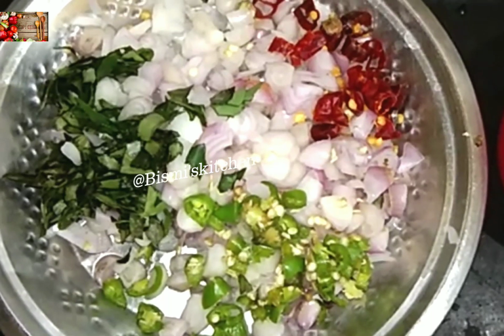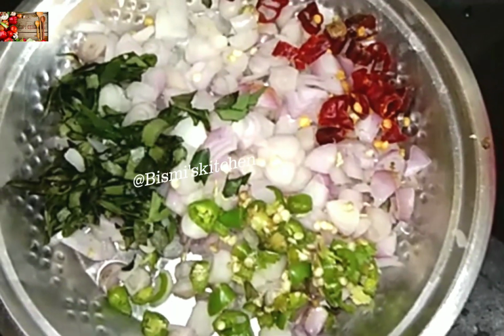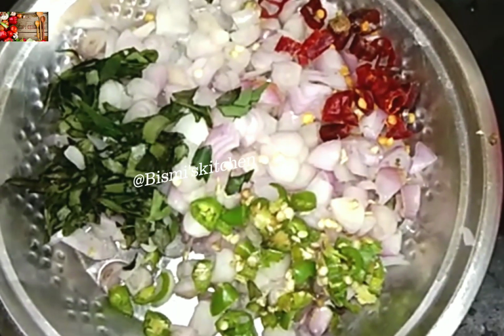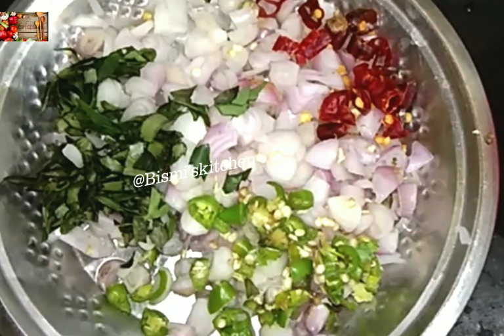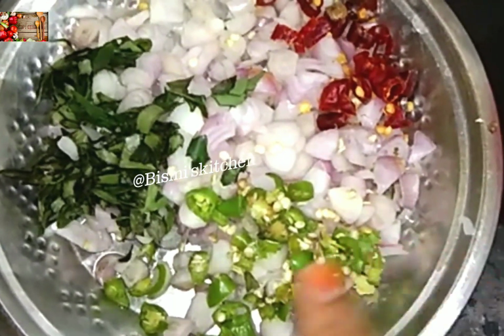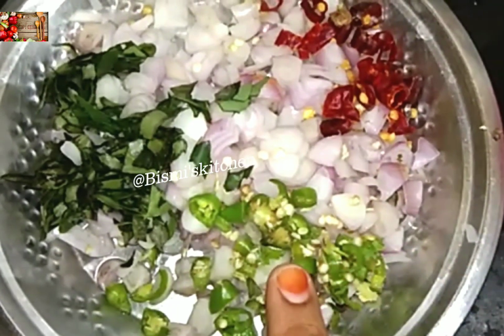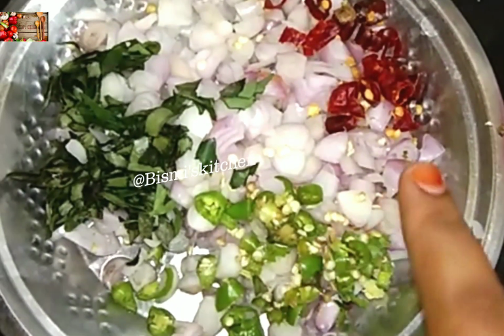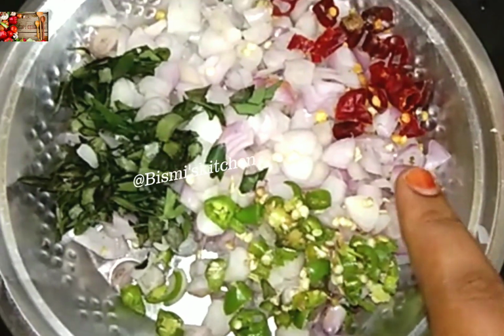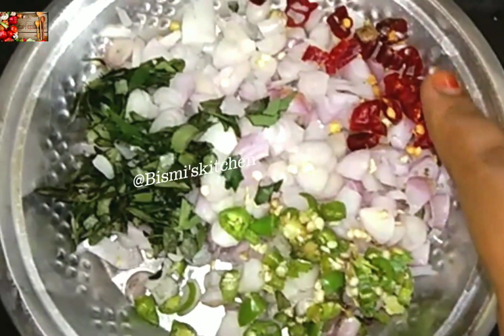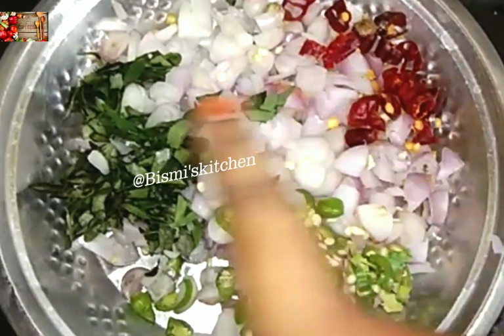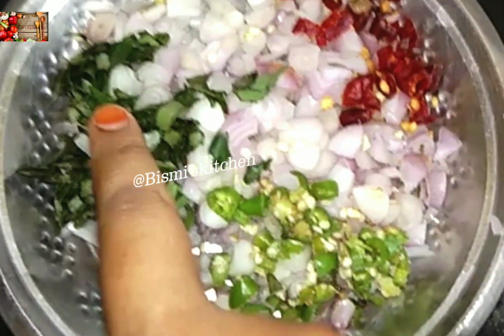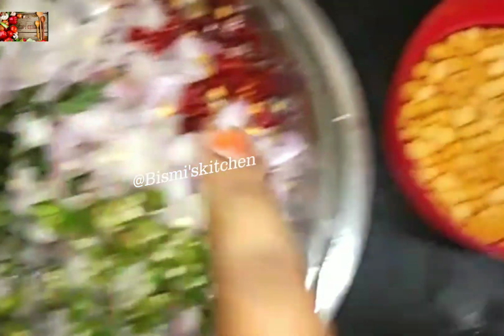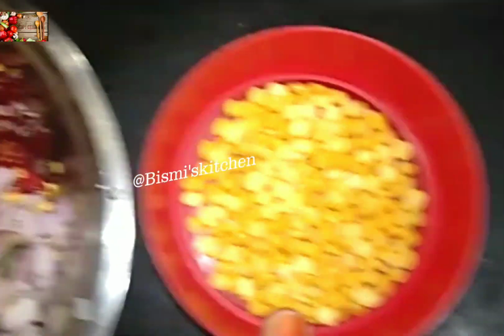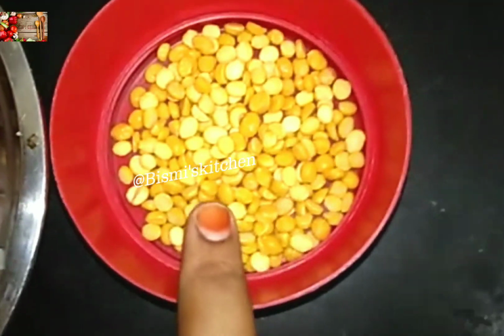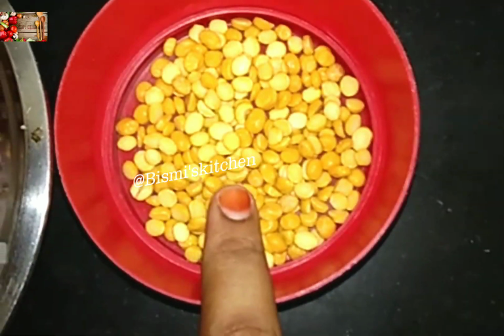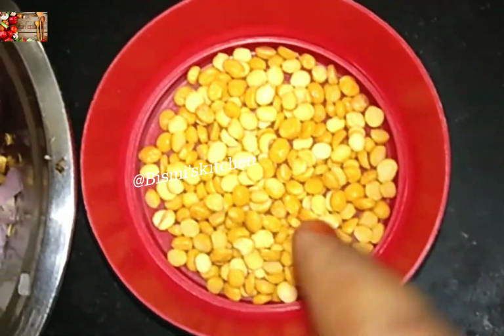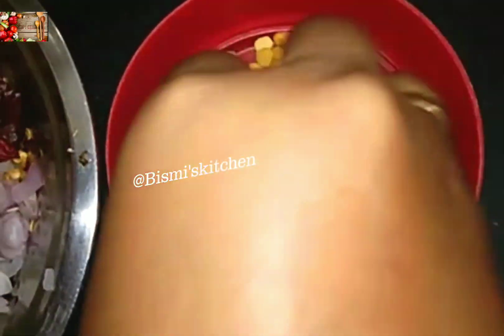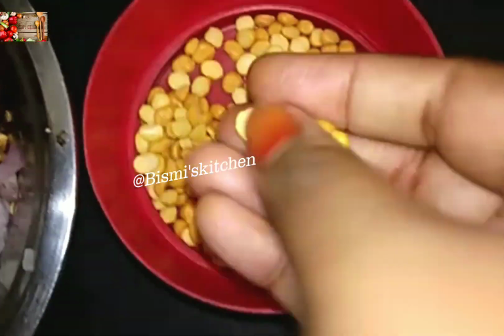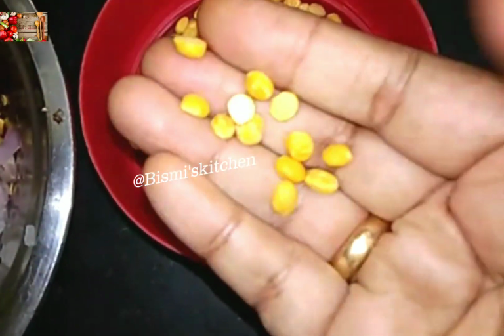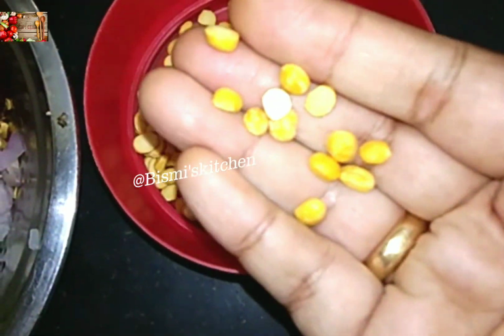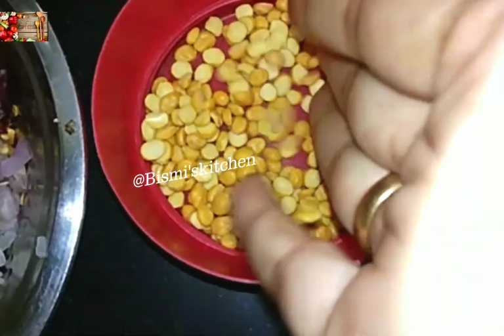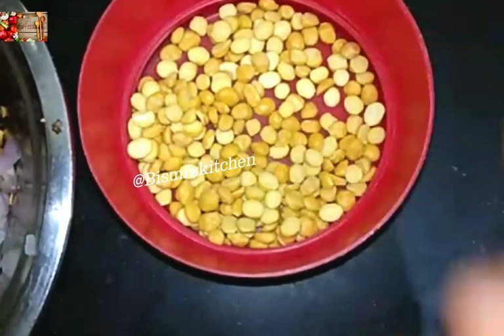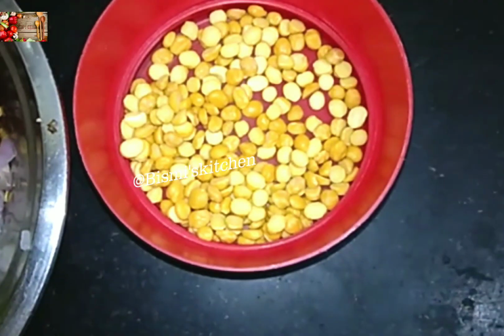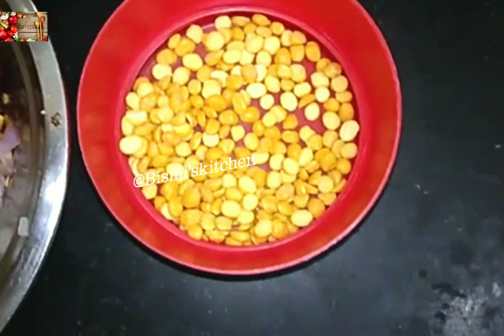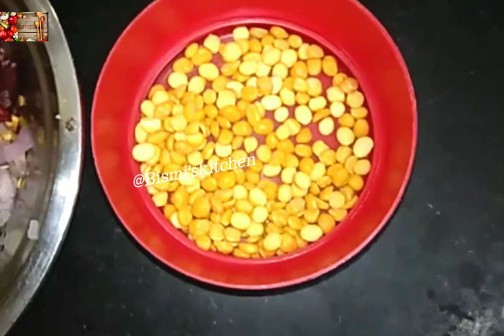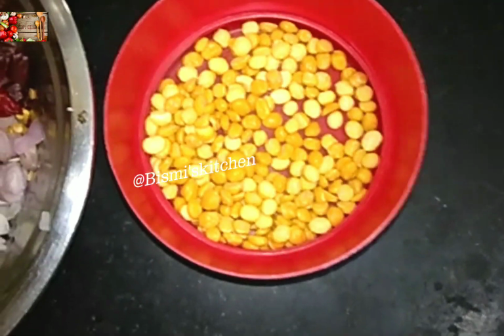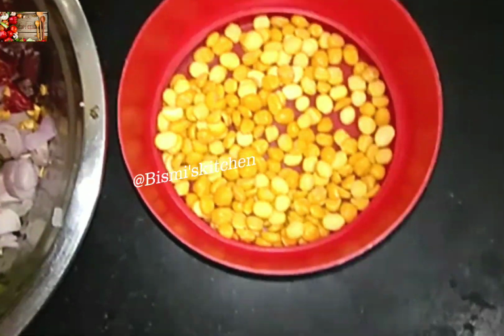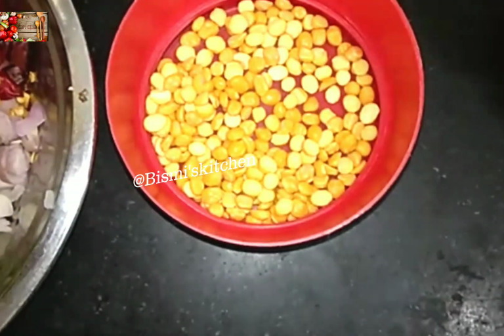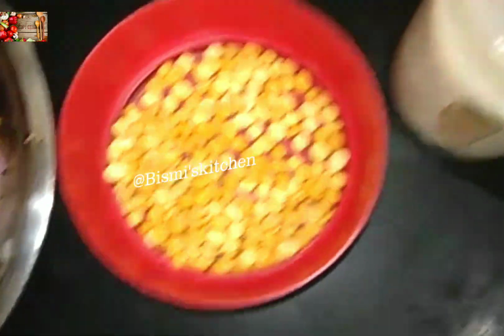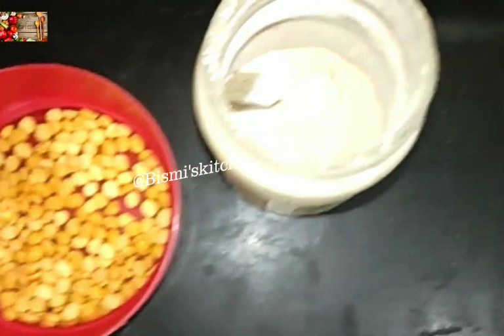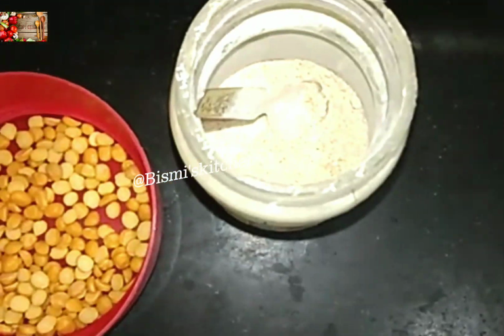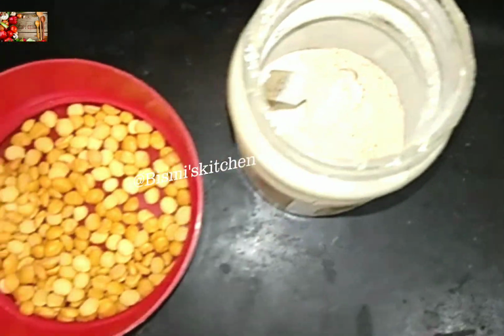First, we have to cook some fish. Now, let's try this. This is our channel. We will try some fish.